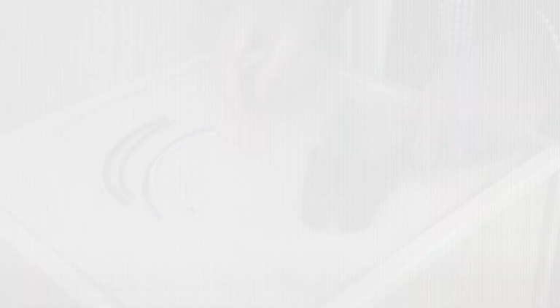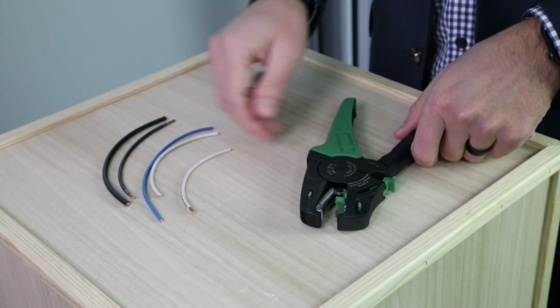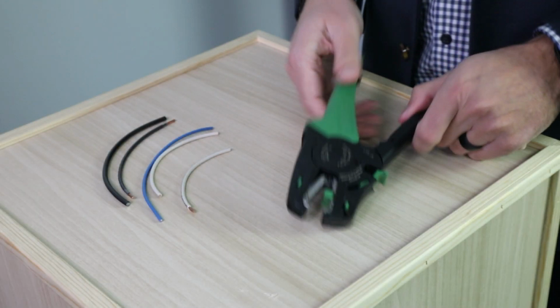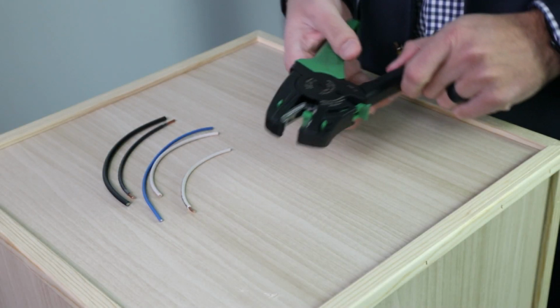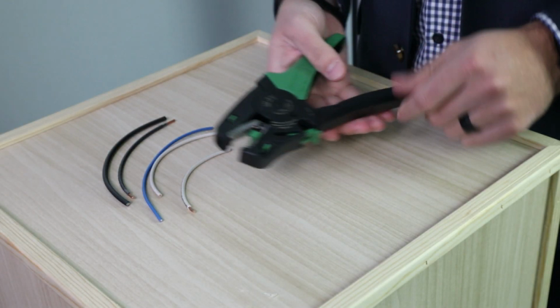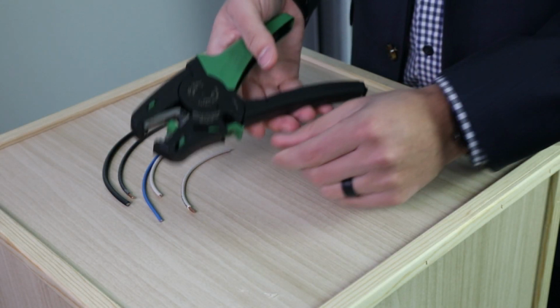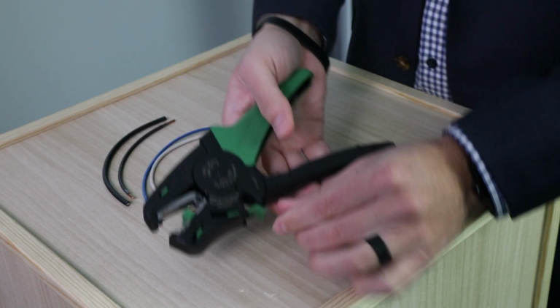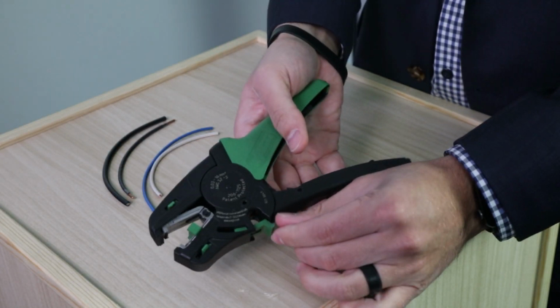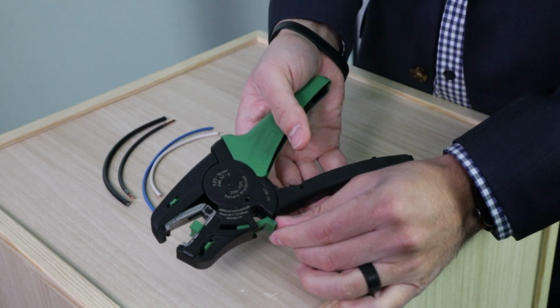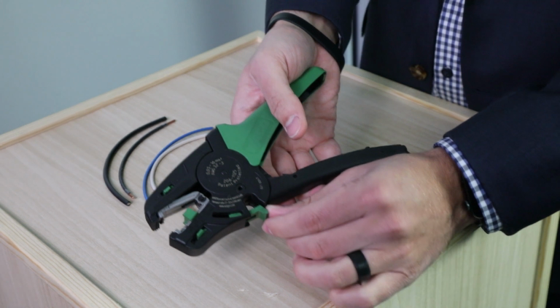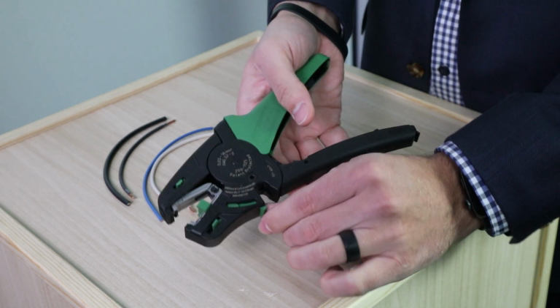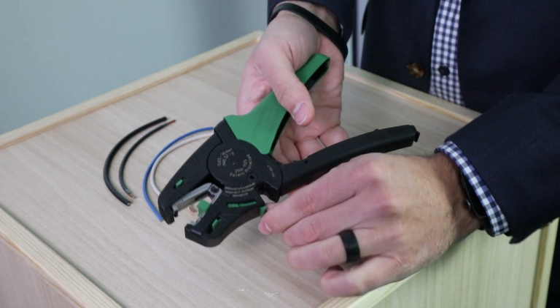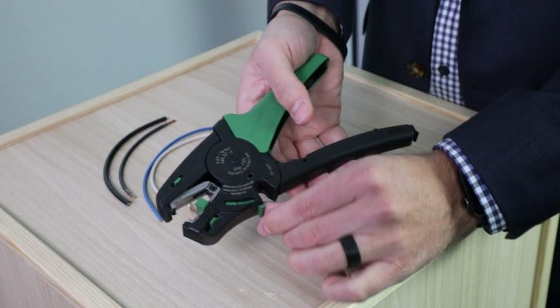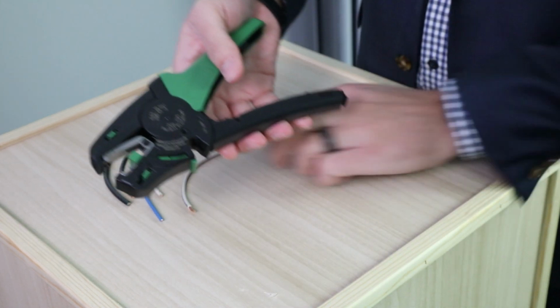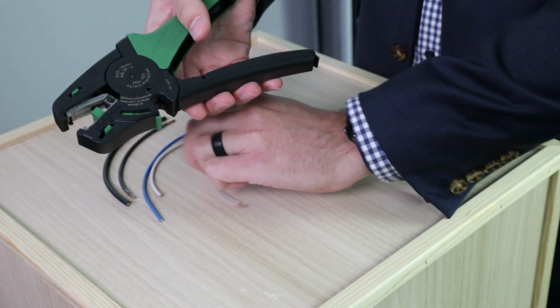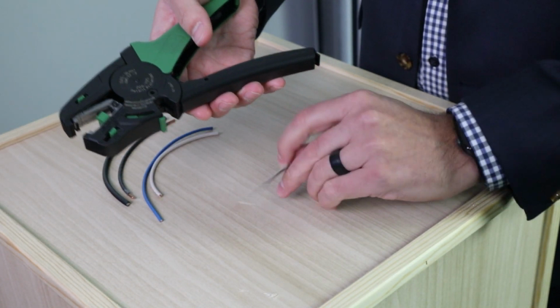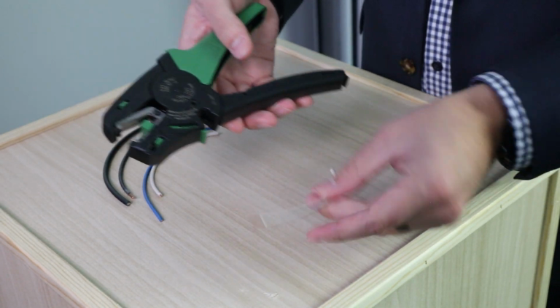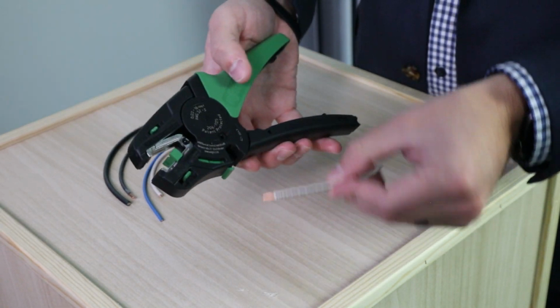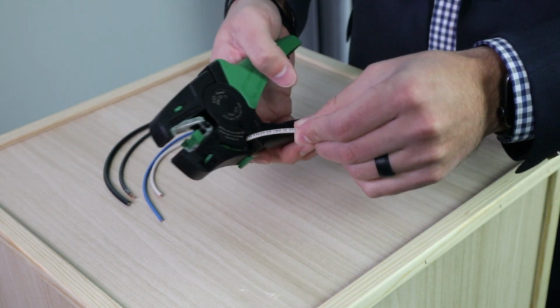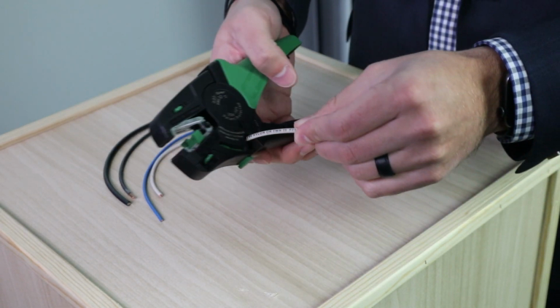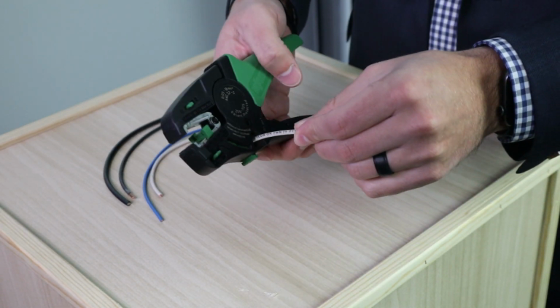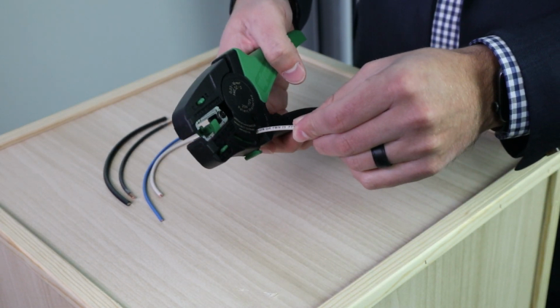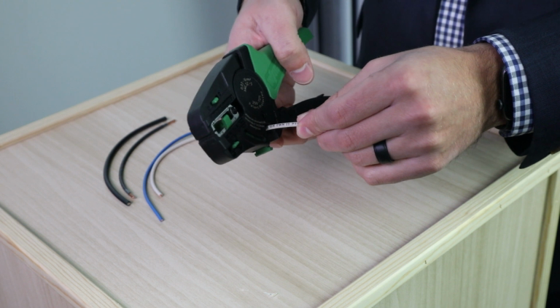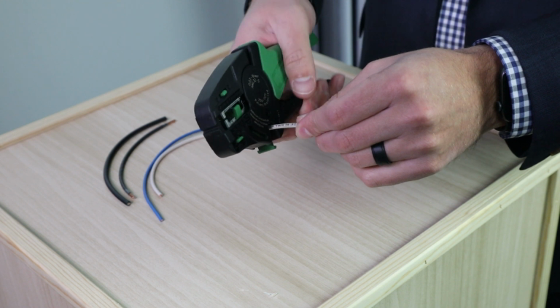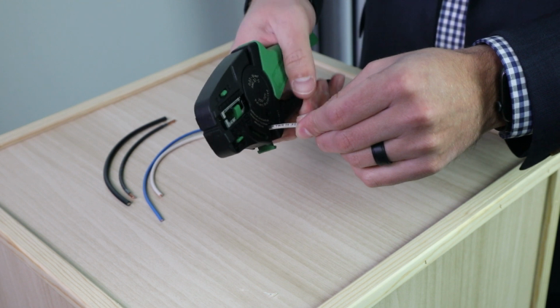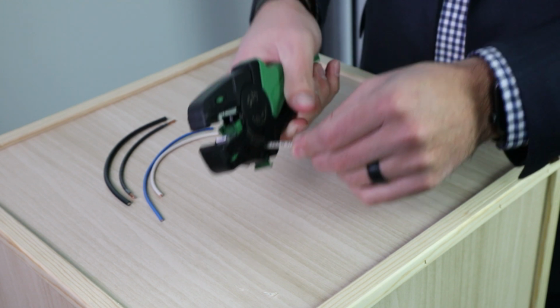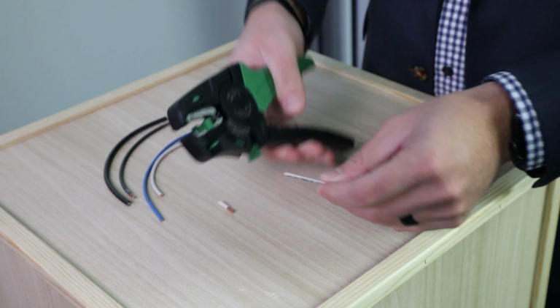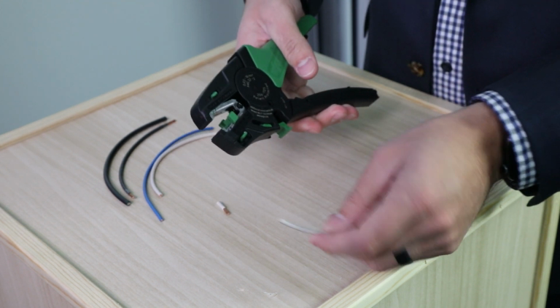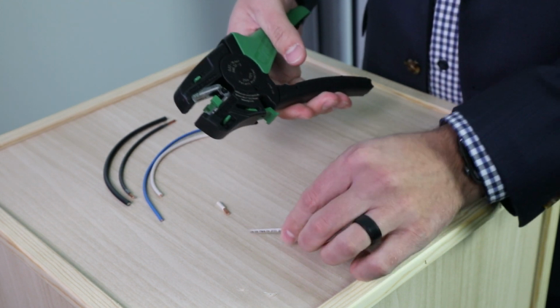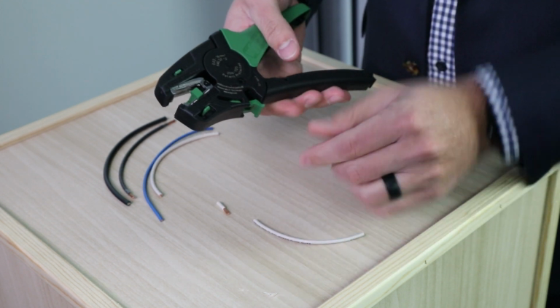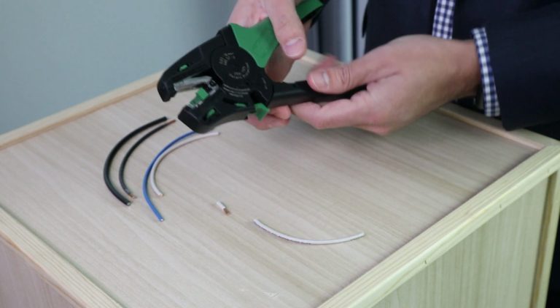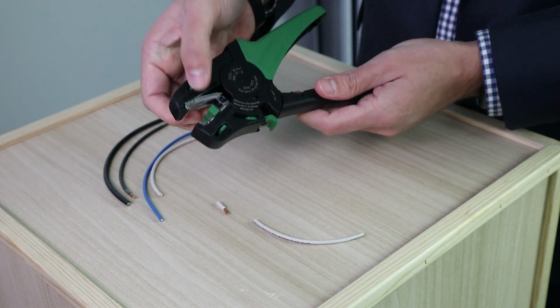To cut wire using the integrated cutting blade, simply move the safety guard out of the way, insert wire, then squeeze. Now you have a clean end that is ready for stripping.